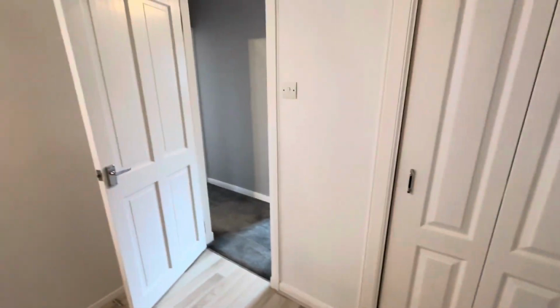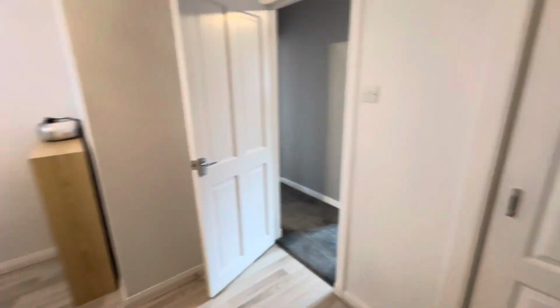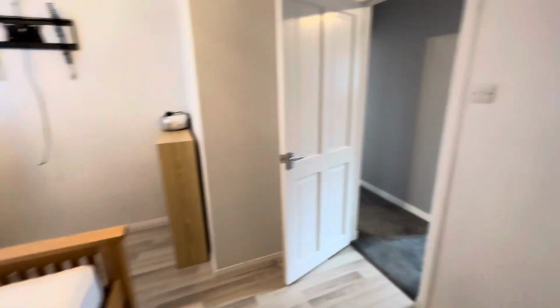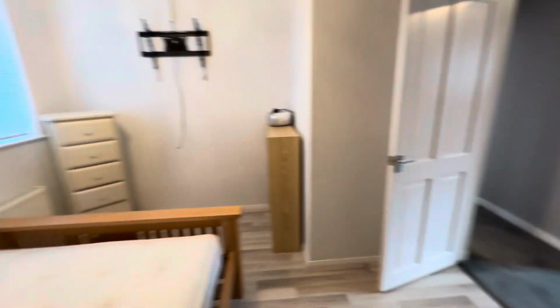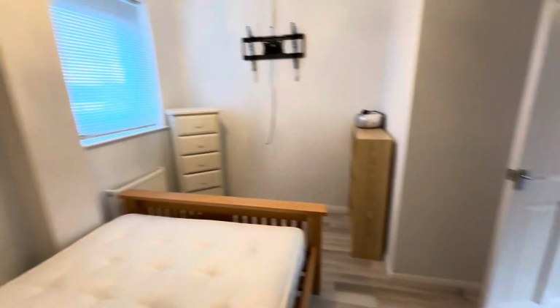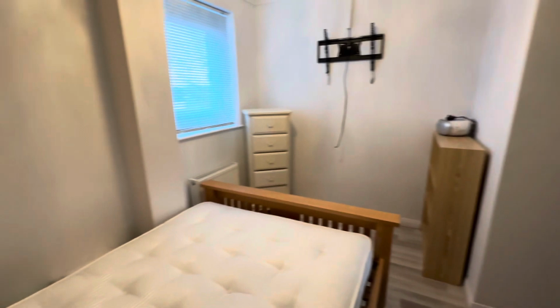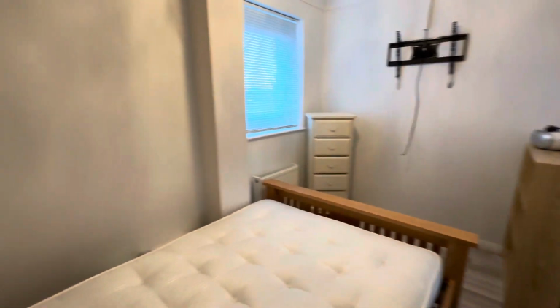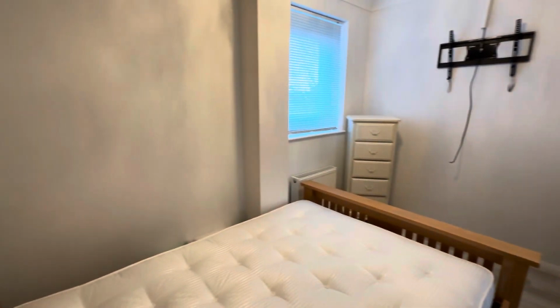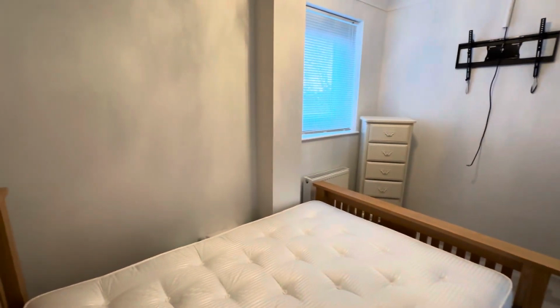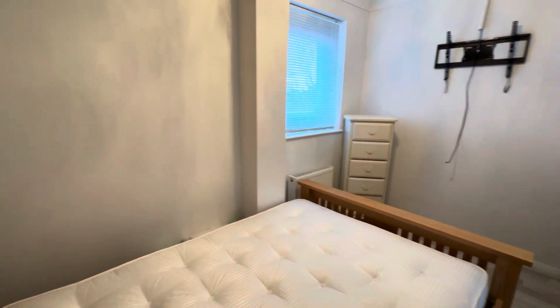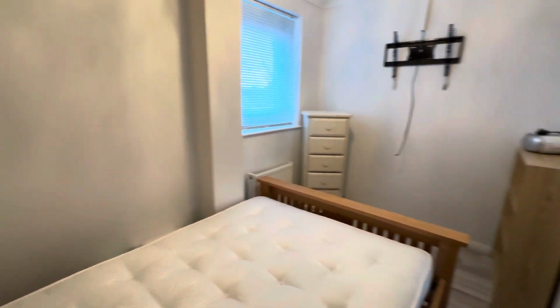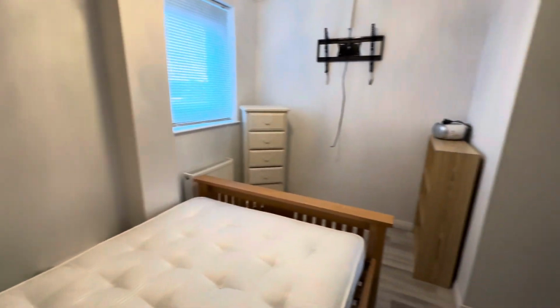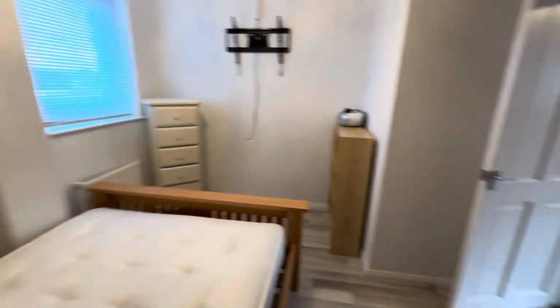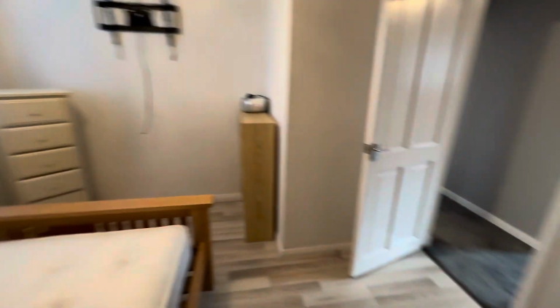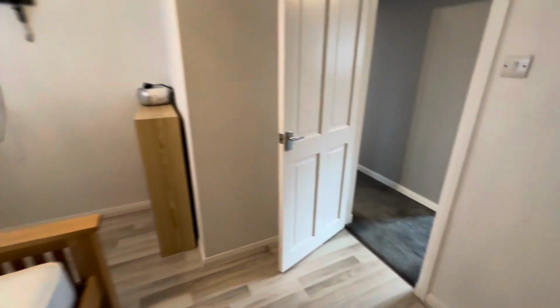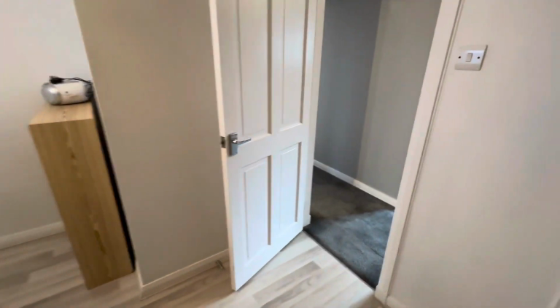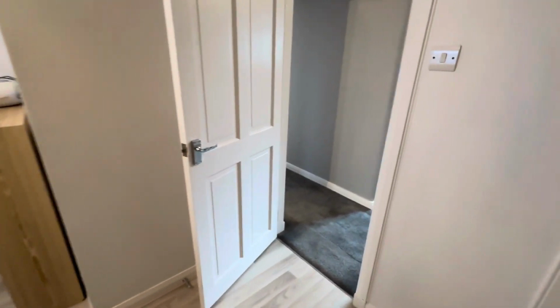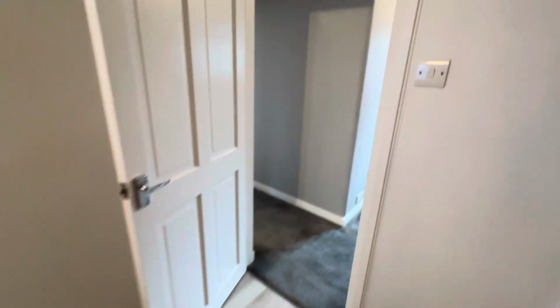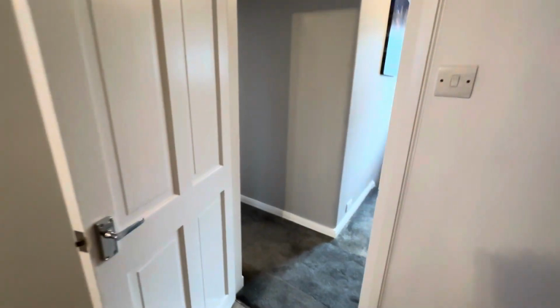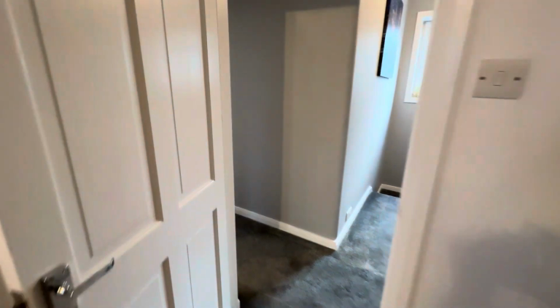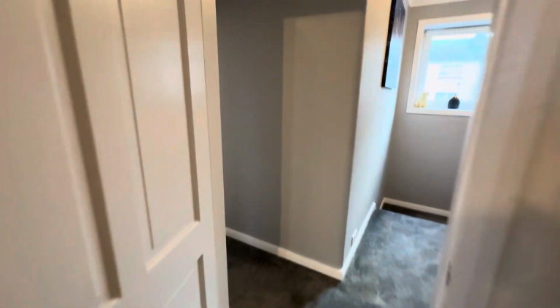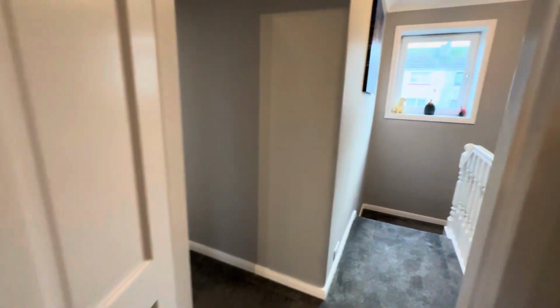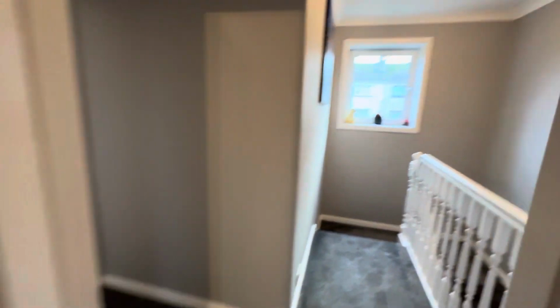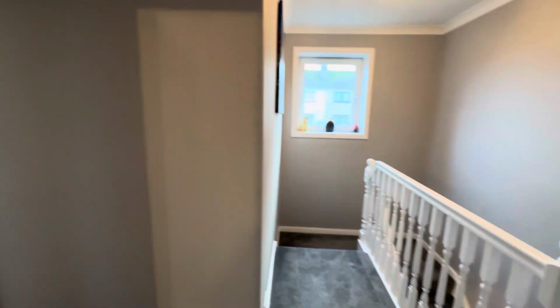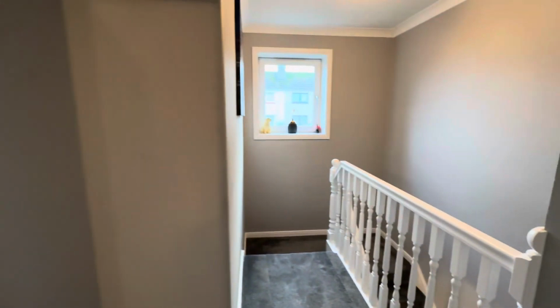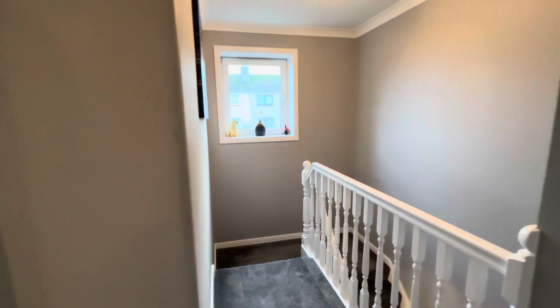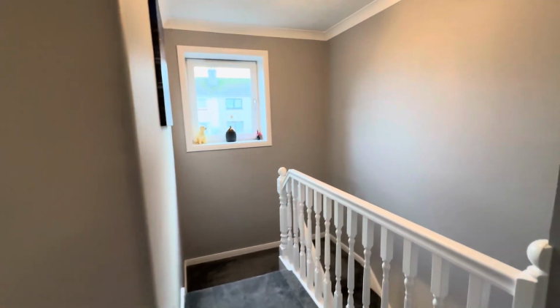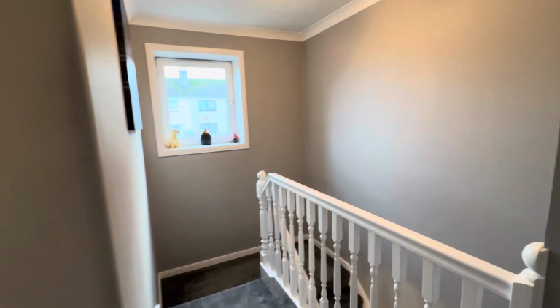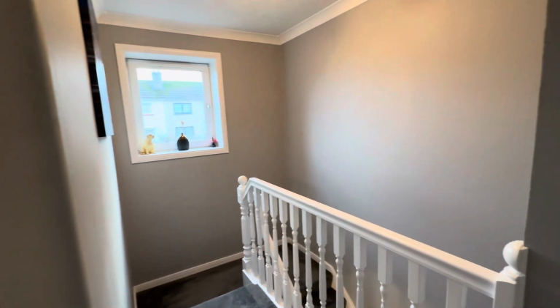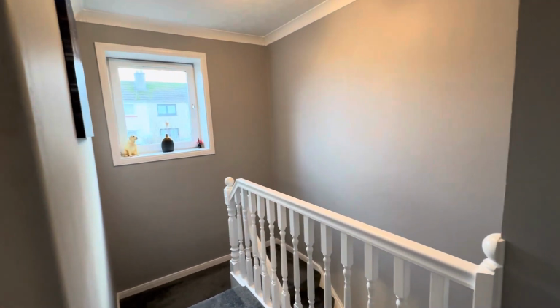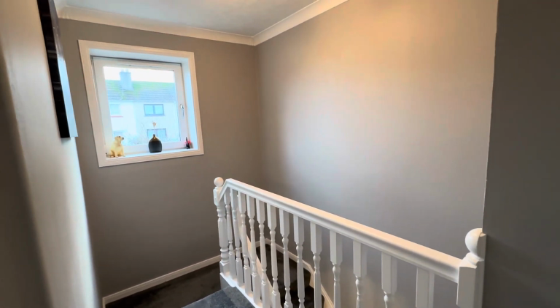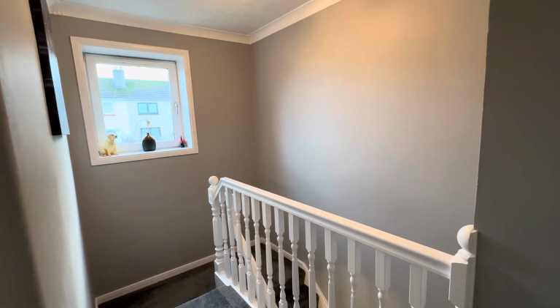All in all, a really nice, spacious, newly decorated, newly fitted three-bedroom house here on Gateside Drive in the heart of Garthdee. Thank you very much for attending this virtual viewing.